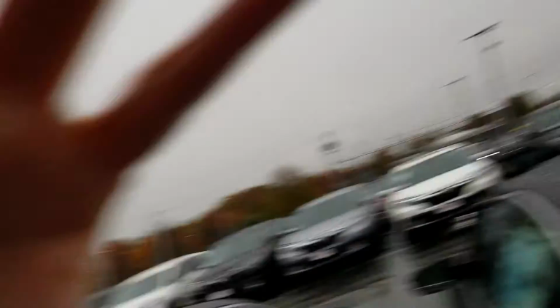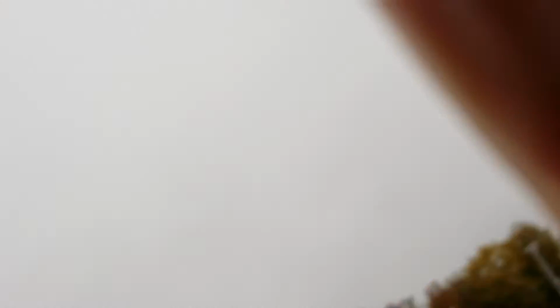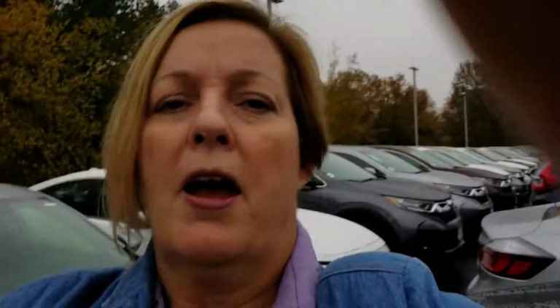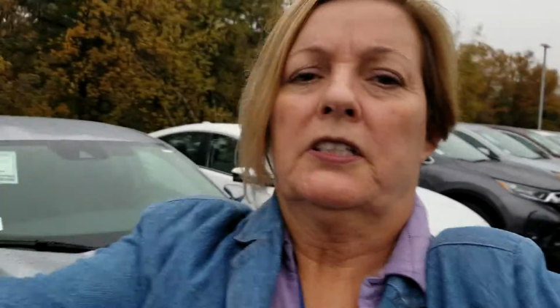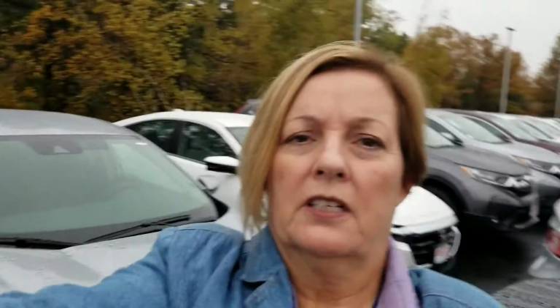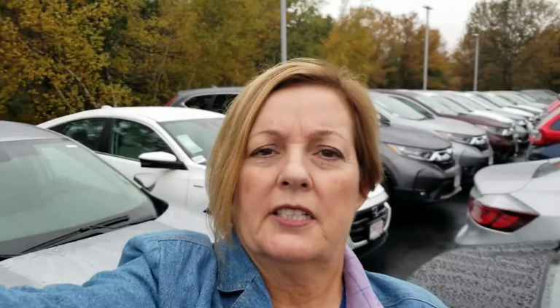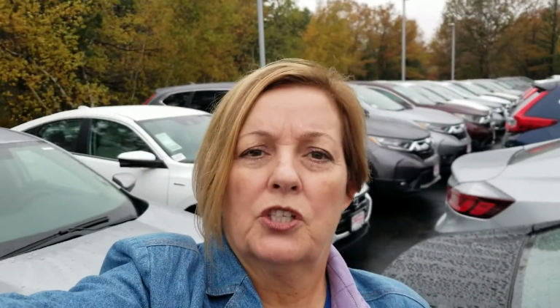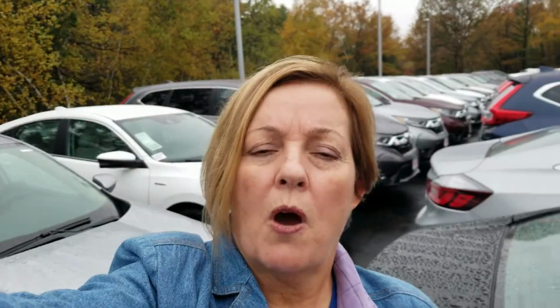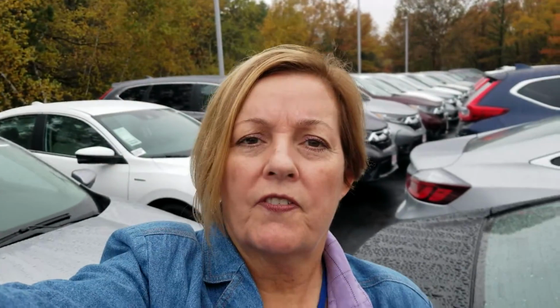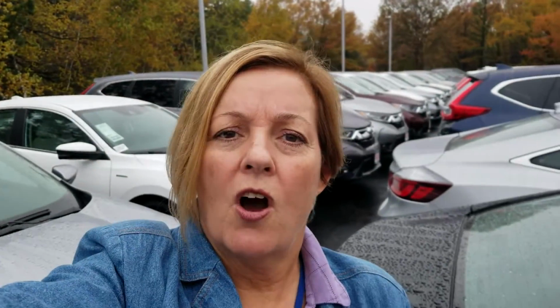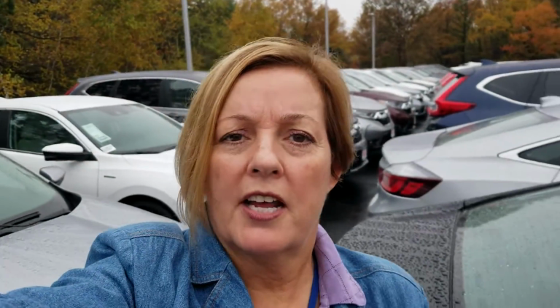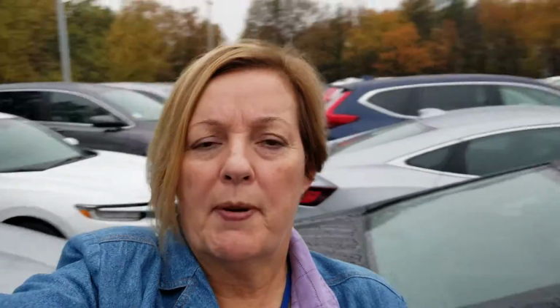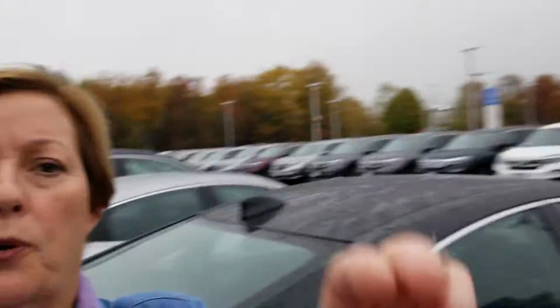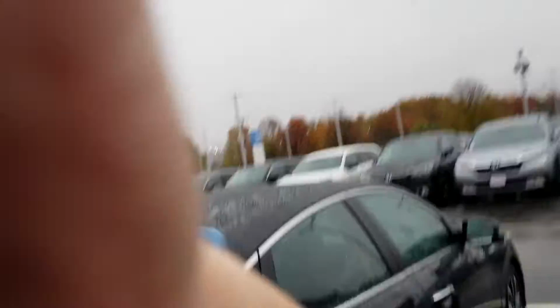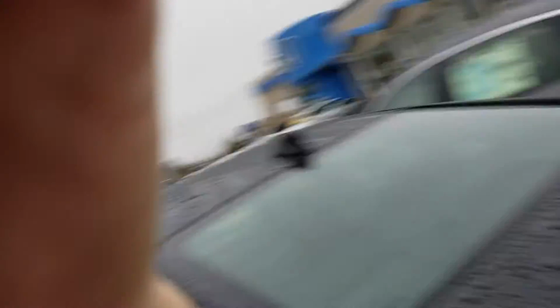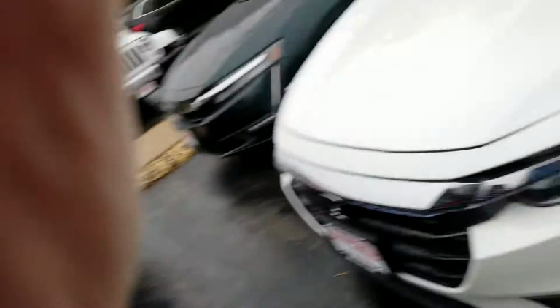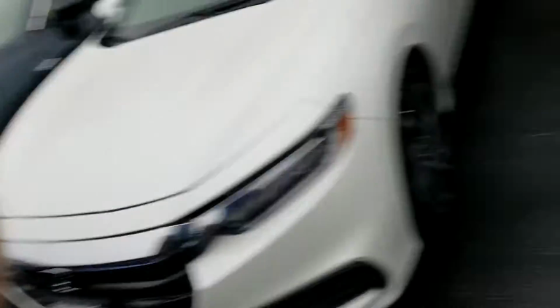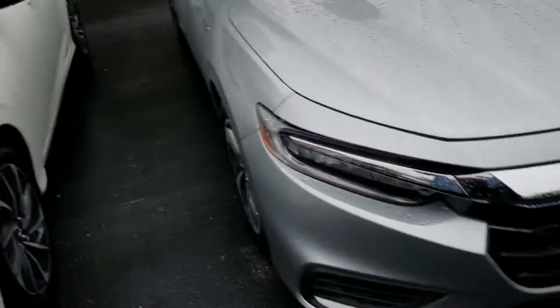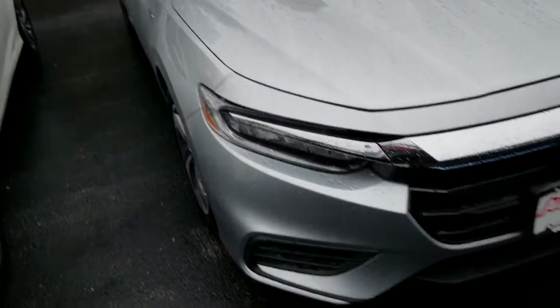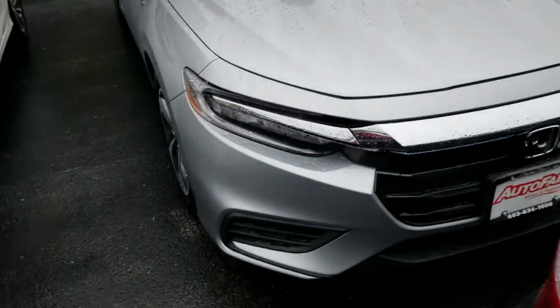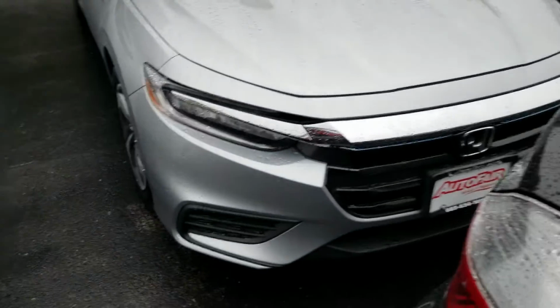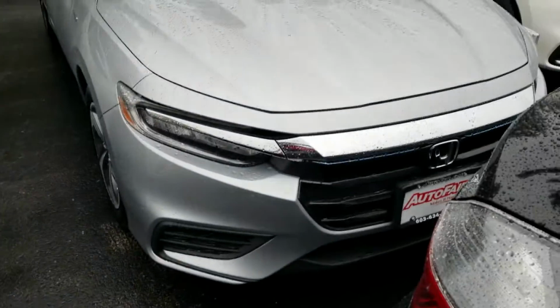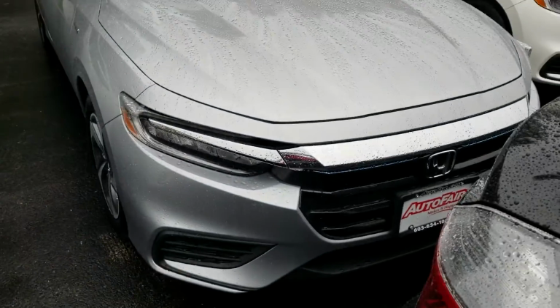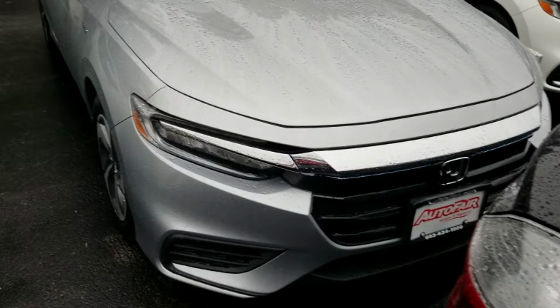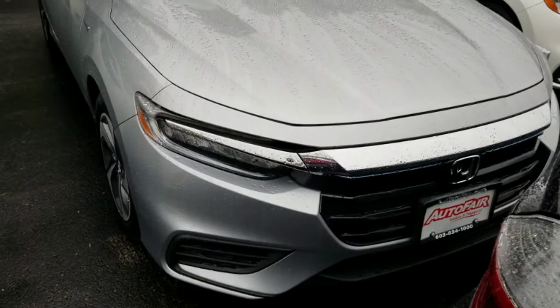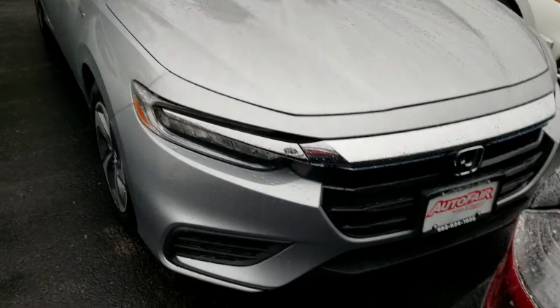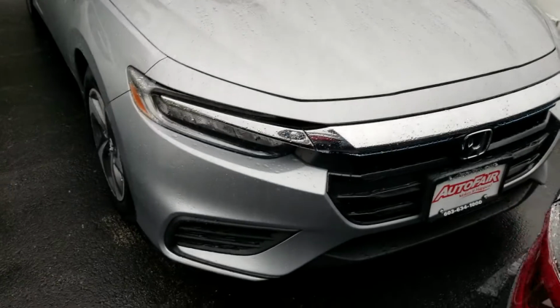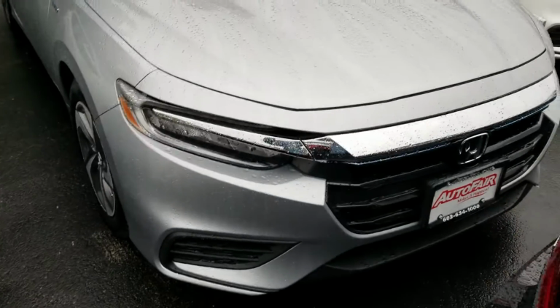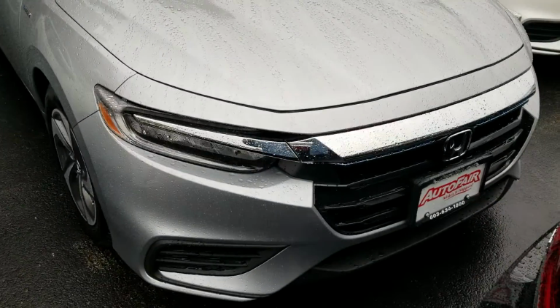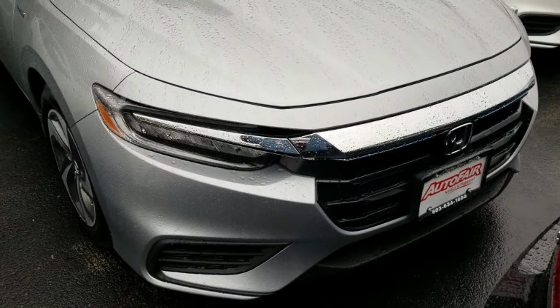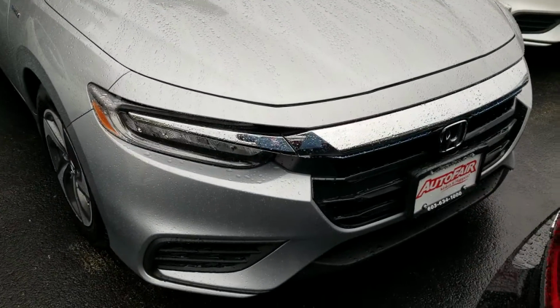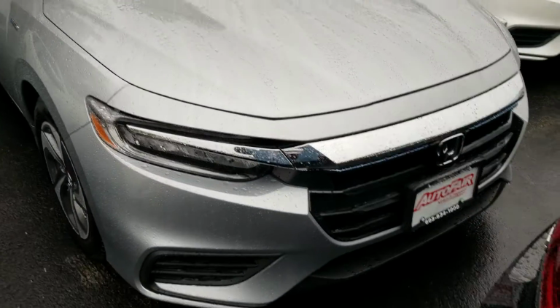Hi Paris! This is Sue, Autofield Honda. I'm making a quick video of this 2019 Honda Insight. Here it is.